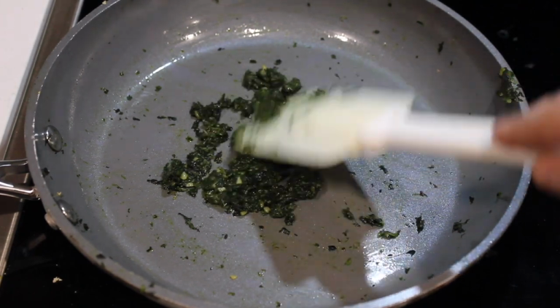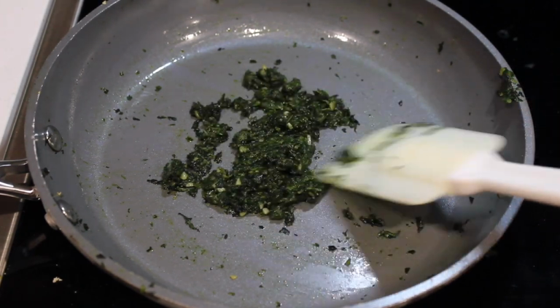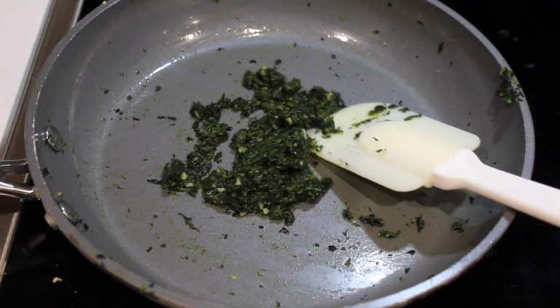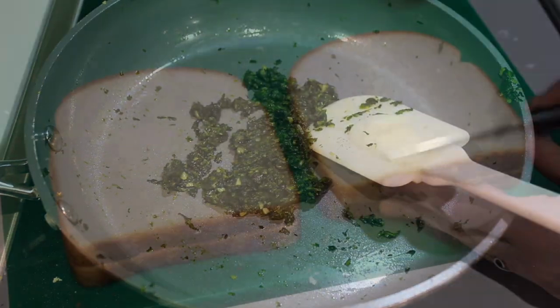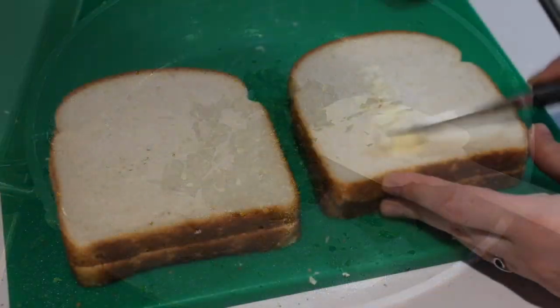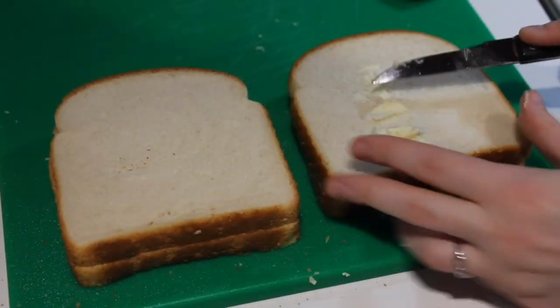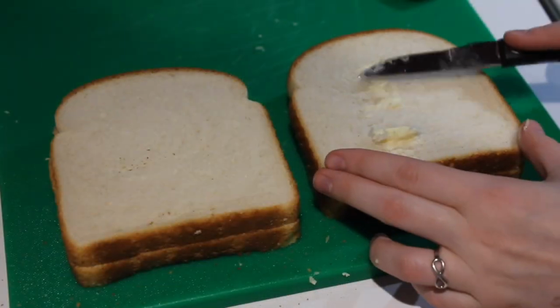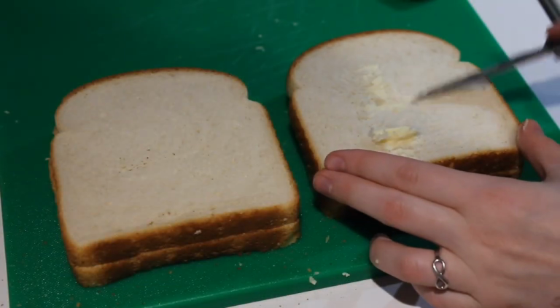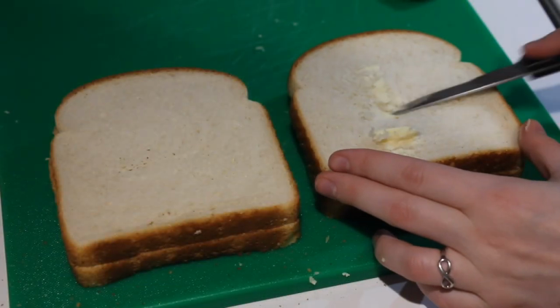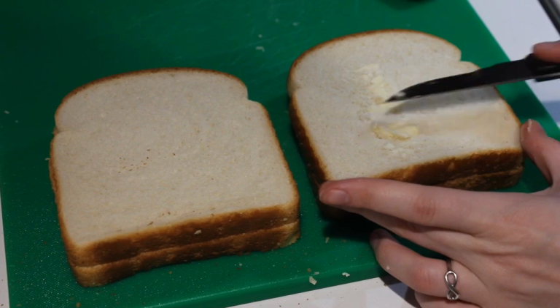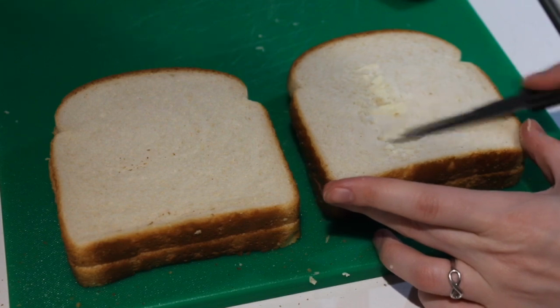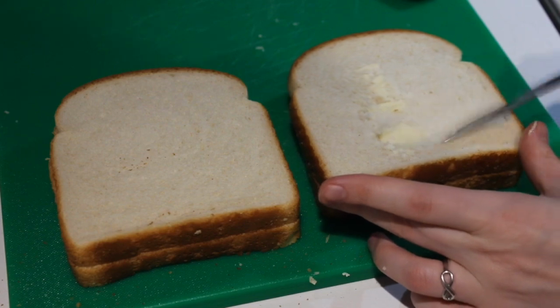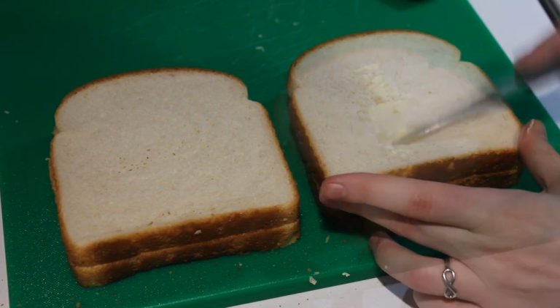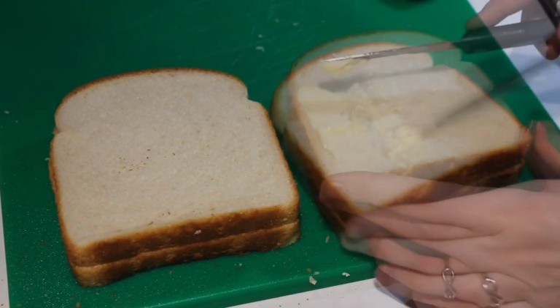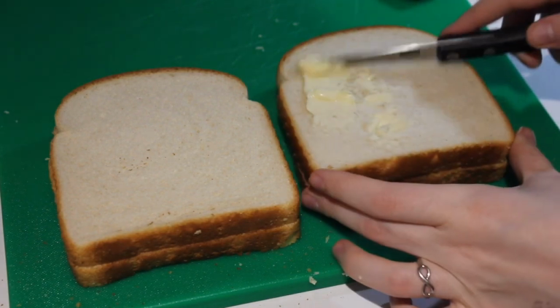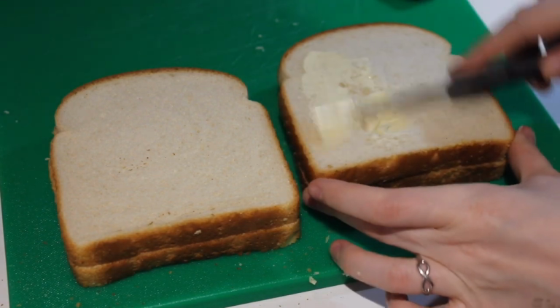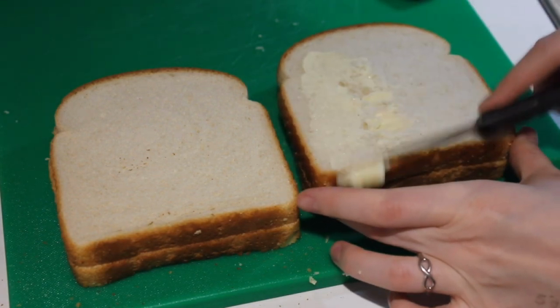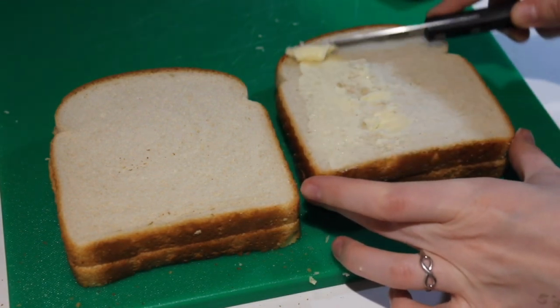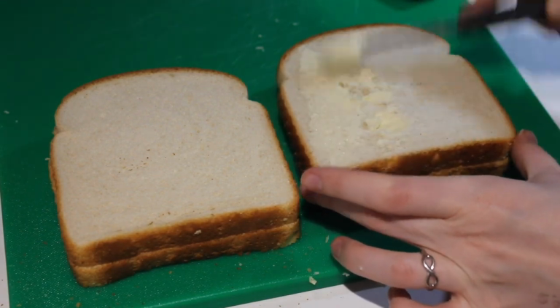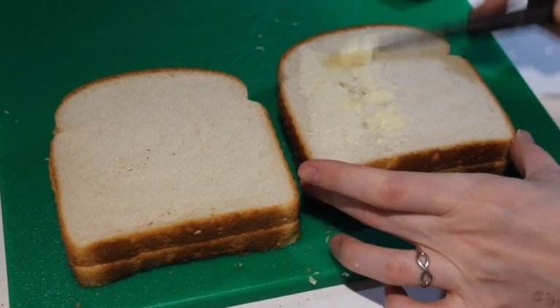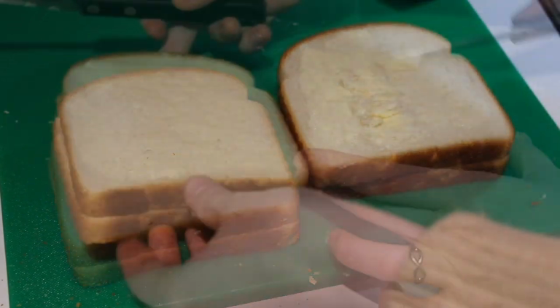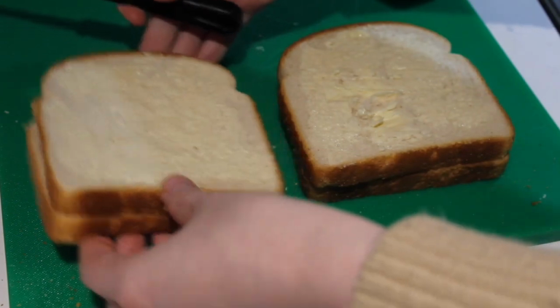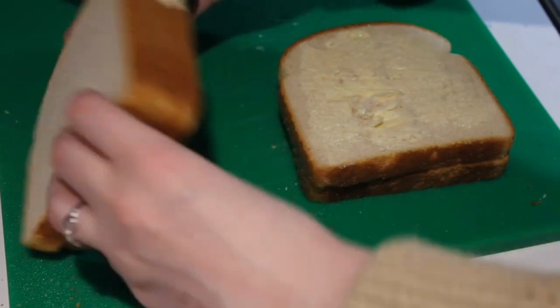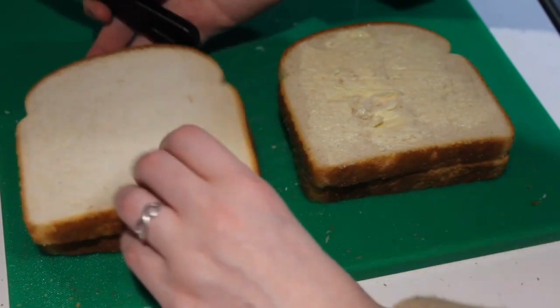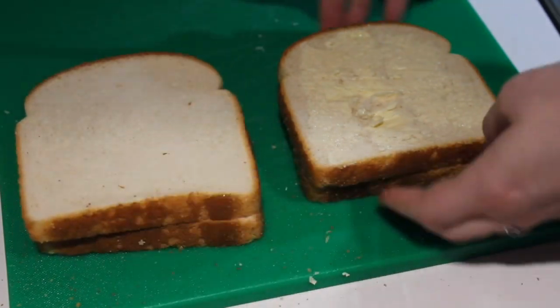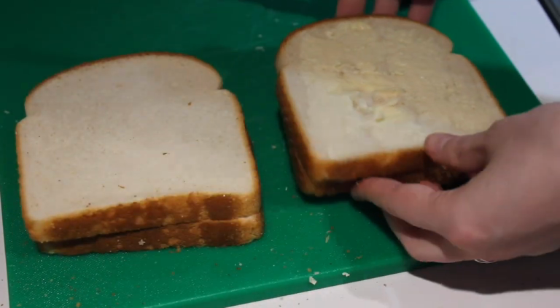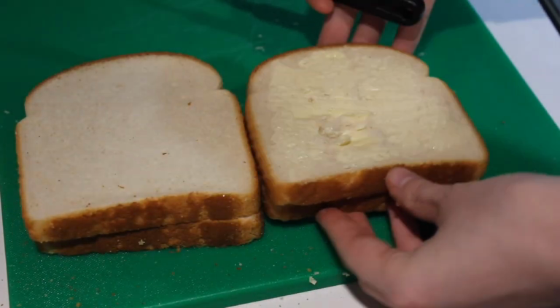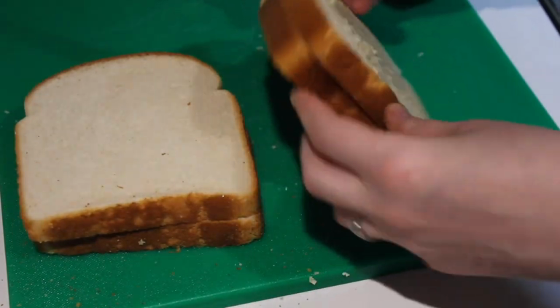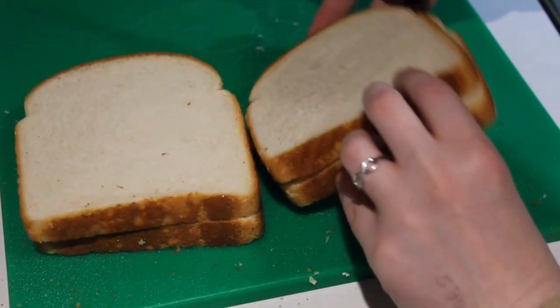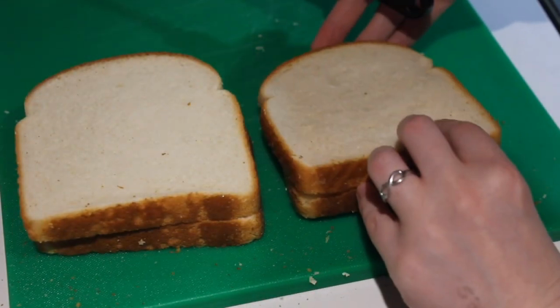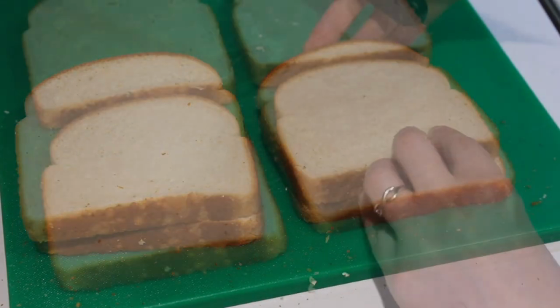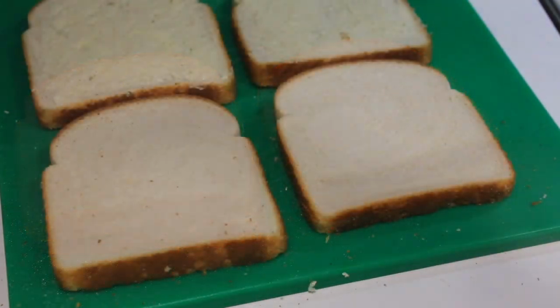While the spinach mixture is cooking, butter one side of each slice of bread. And if you're like me and are a straight-to-butter person, make sure you soften your butter first so you don't tear your bread apart. I know it feels wrong, but place your slices of bread butter side down as you get ready to assemble your sandwiches.